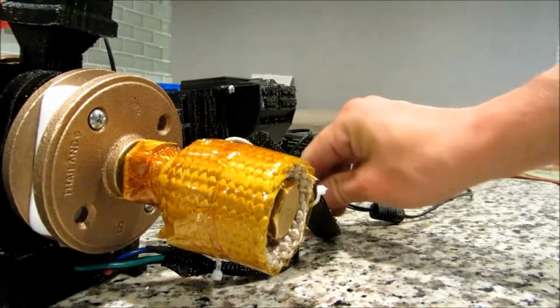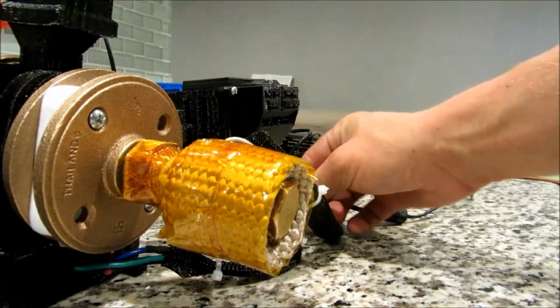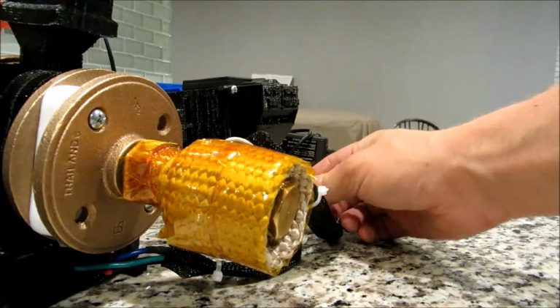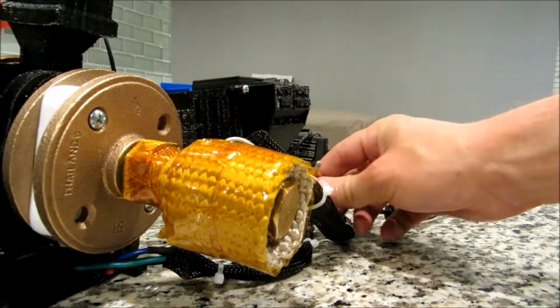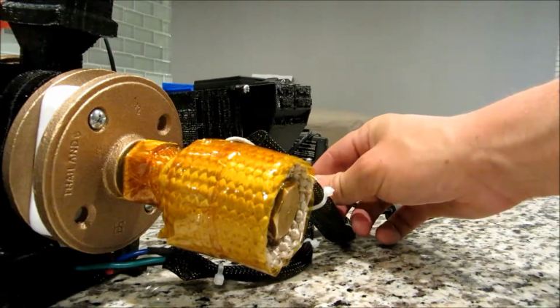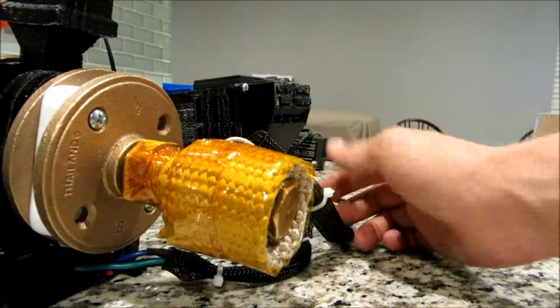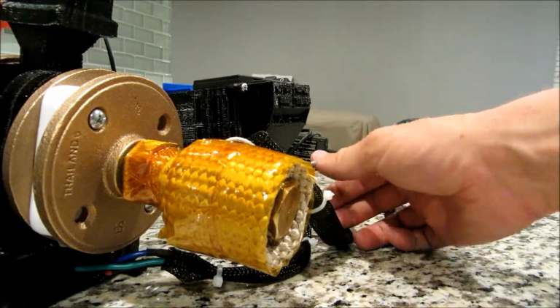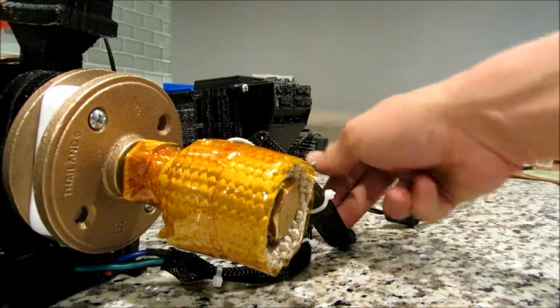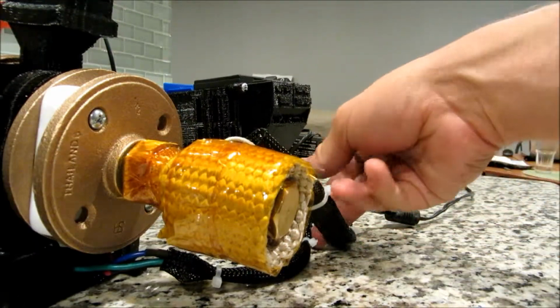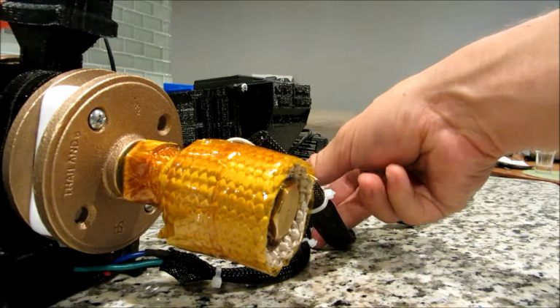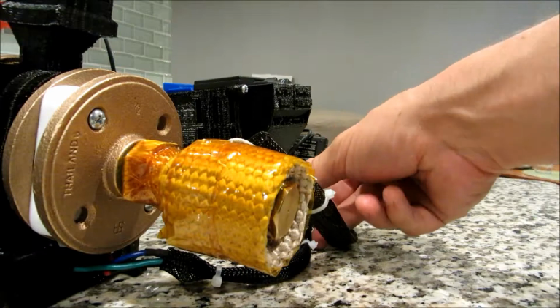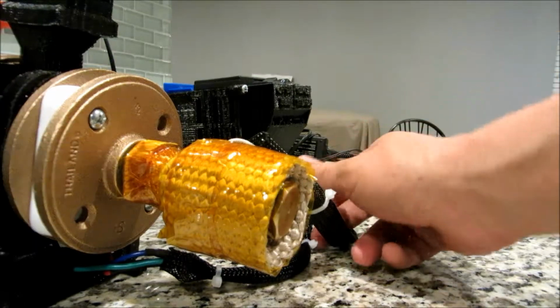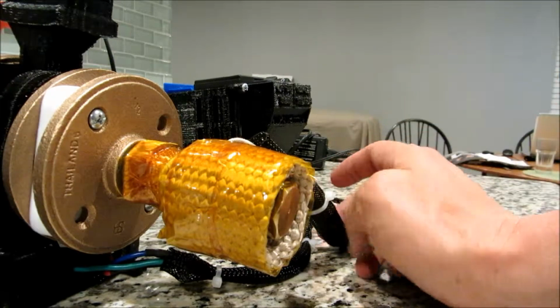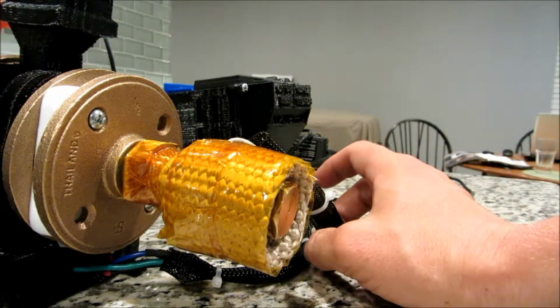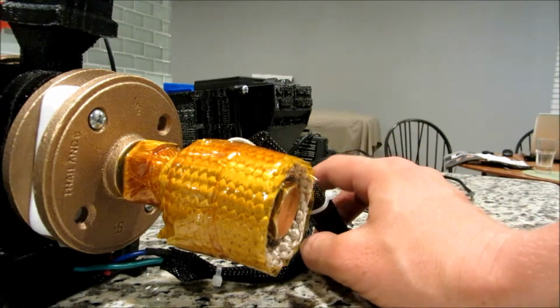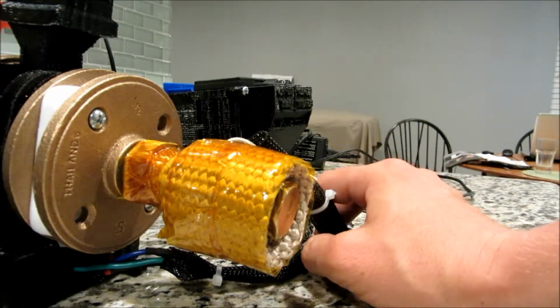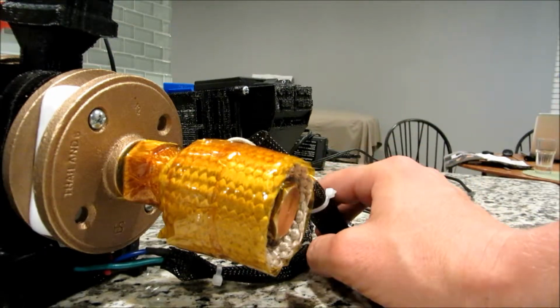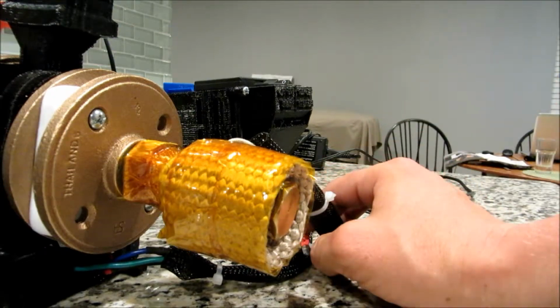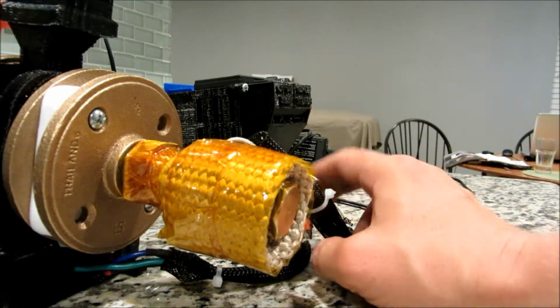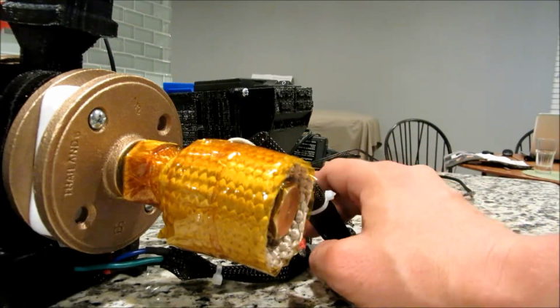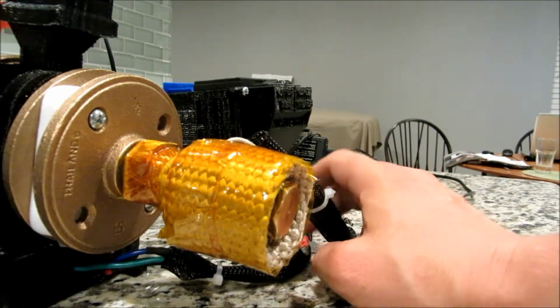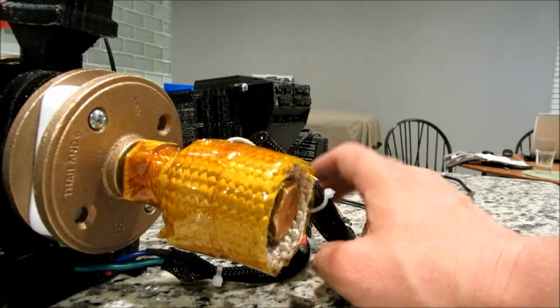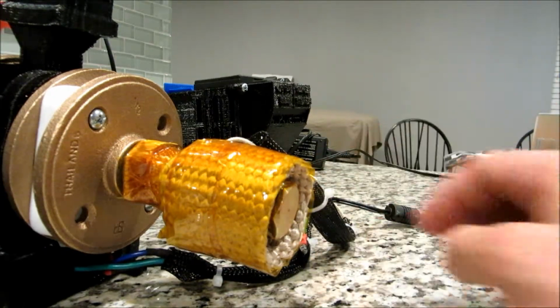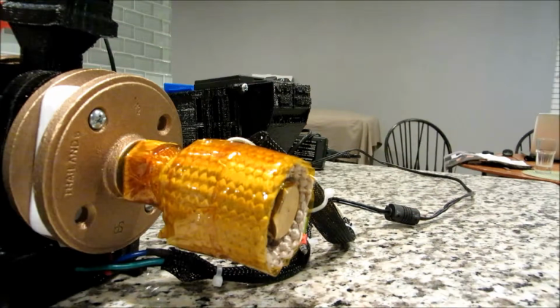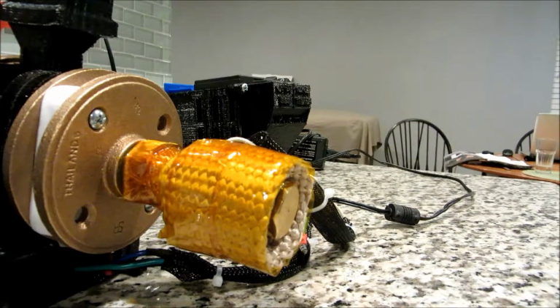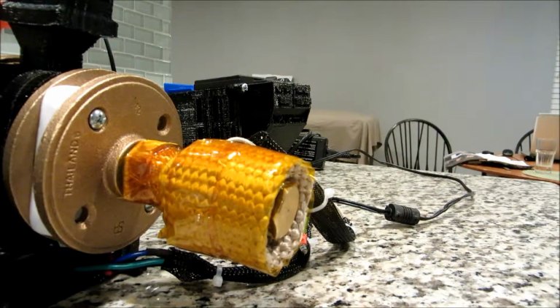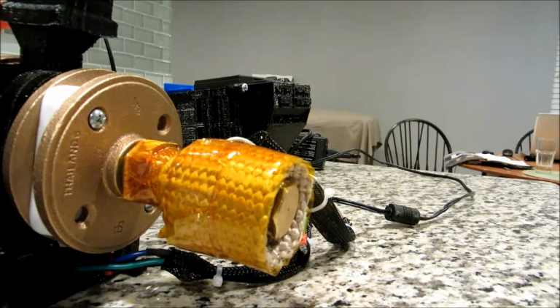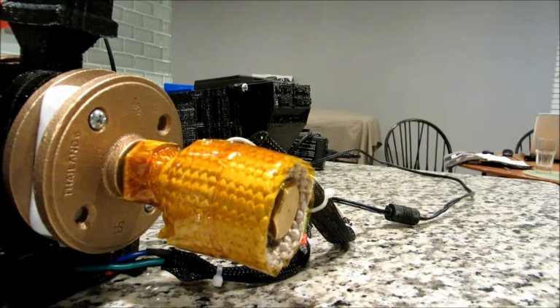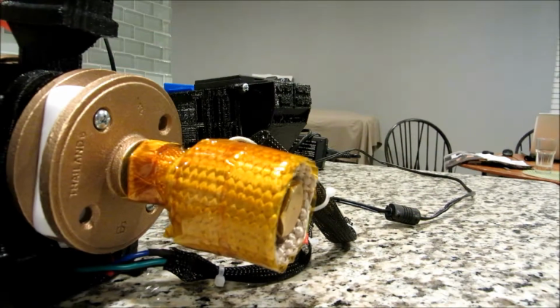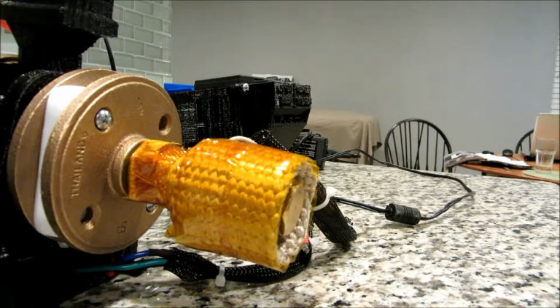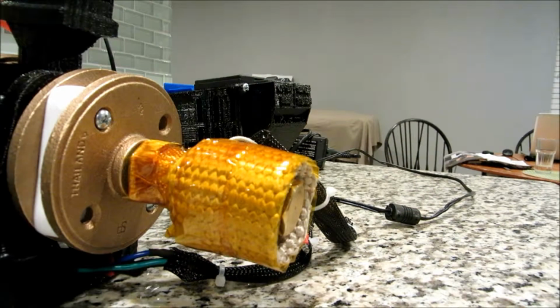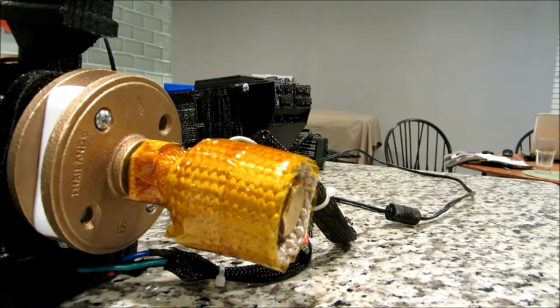You'll notice the green wire is not needed. The green wire is actually for the slow speed of the motor — it makes the motor turn slower — and we want it to extrude faster, so that's not necessary right now.